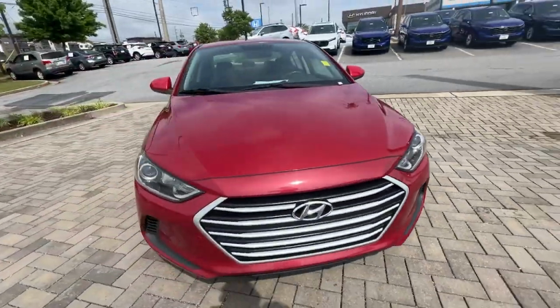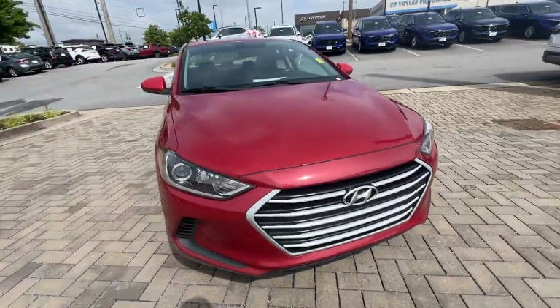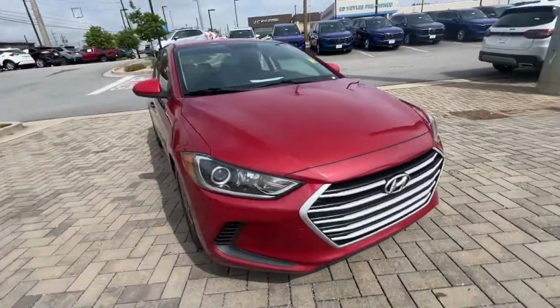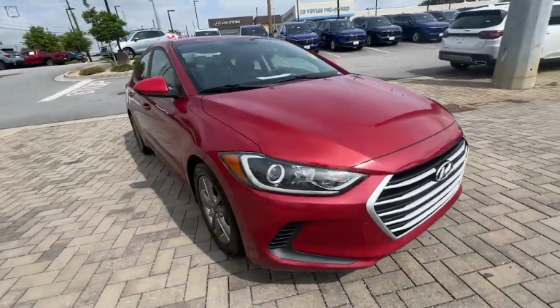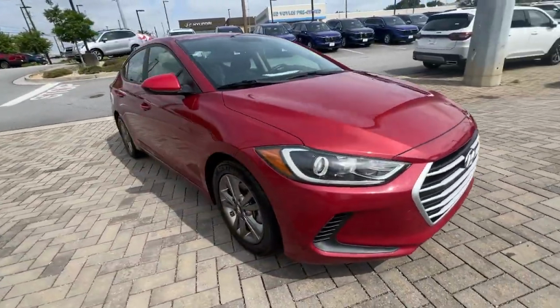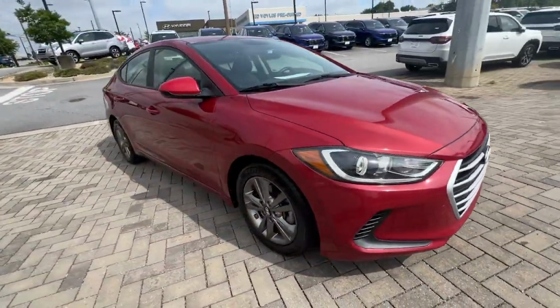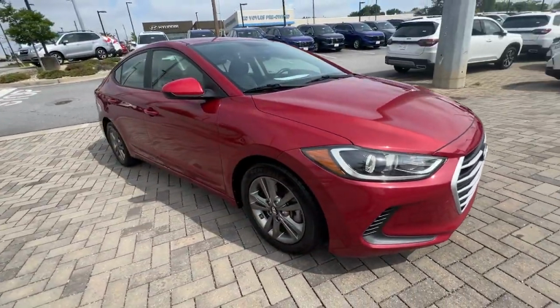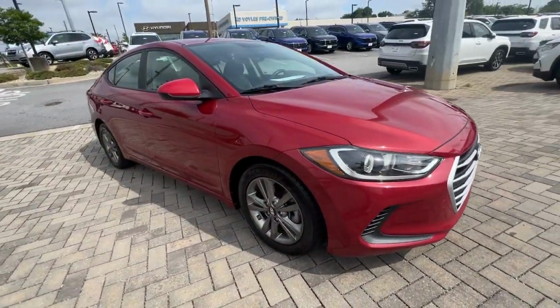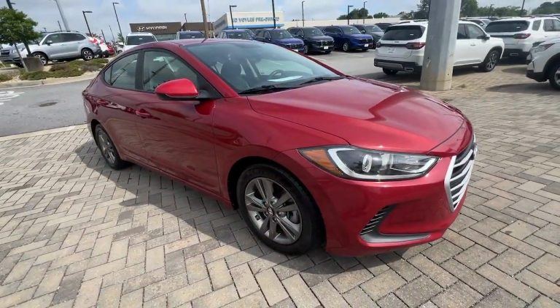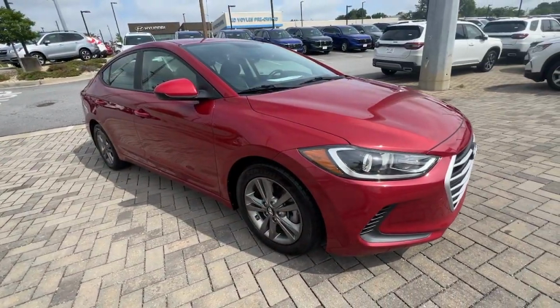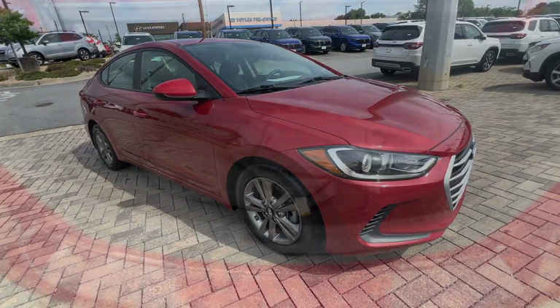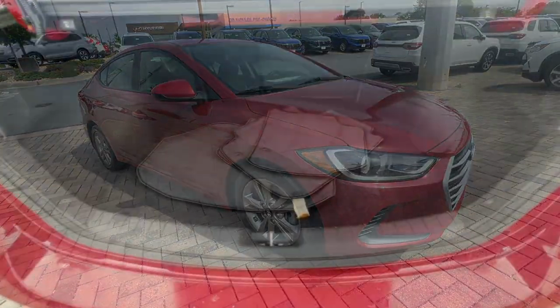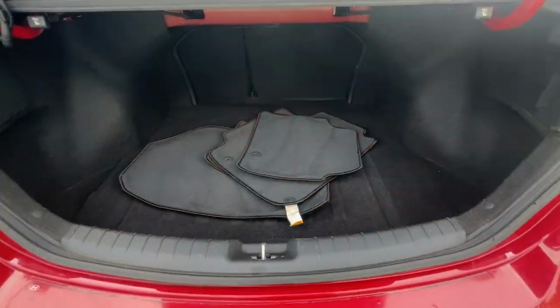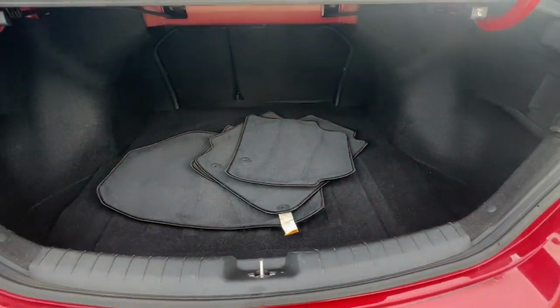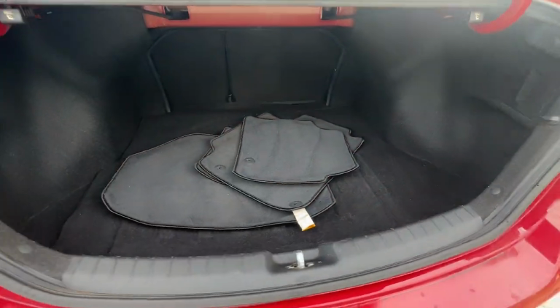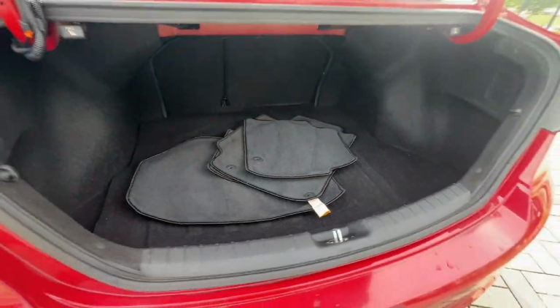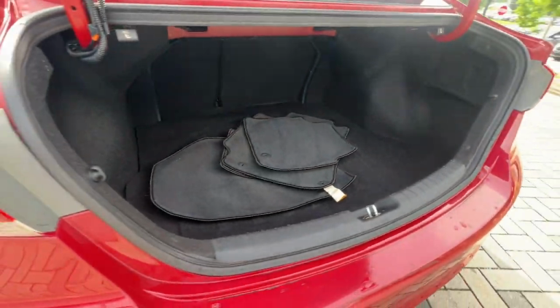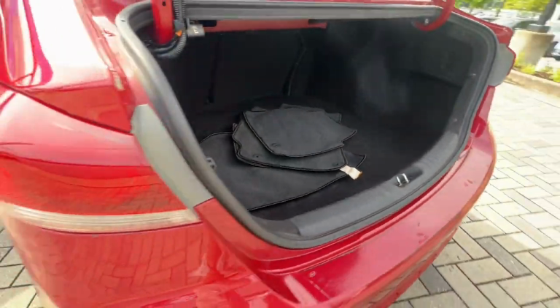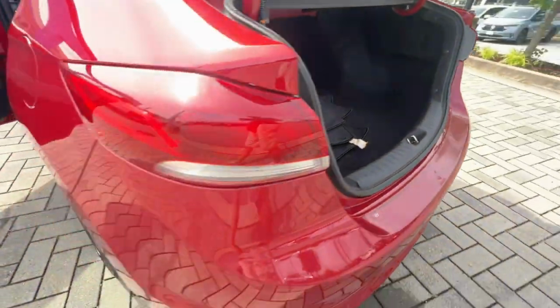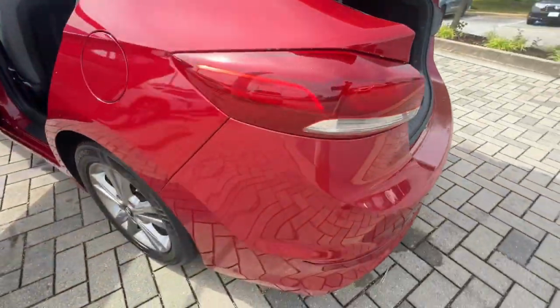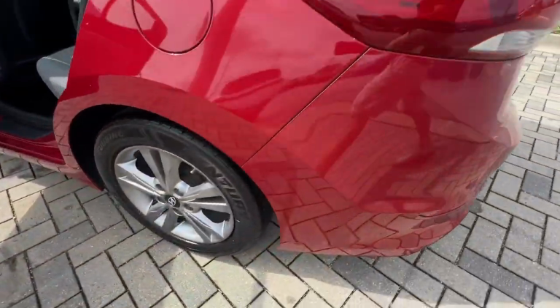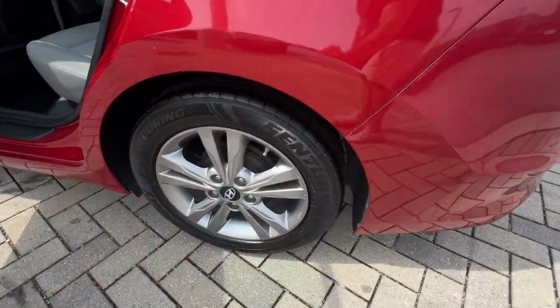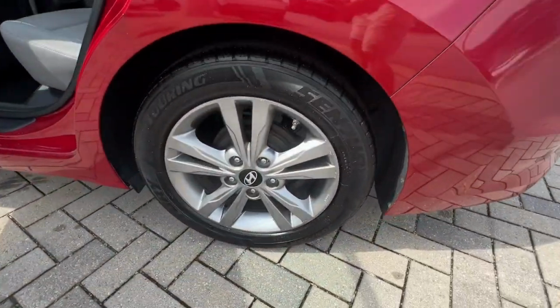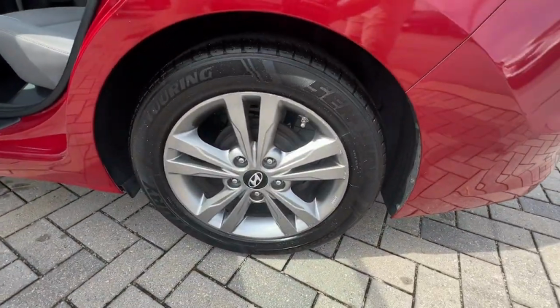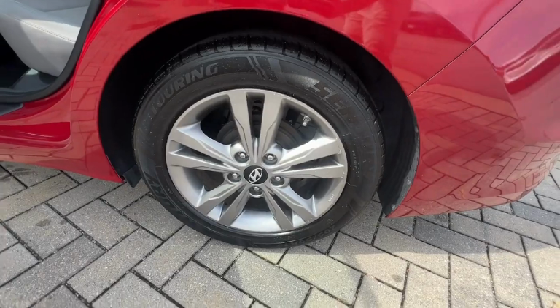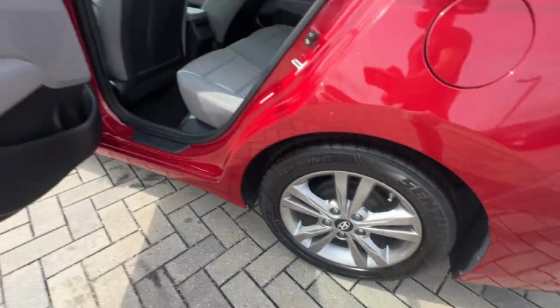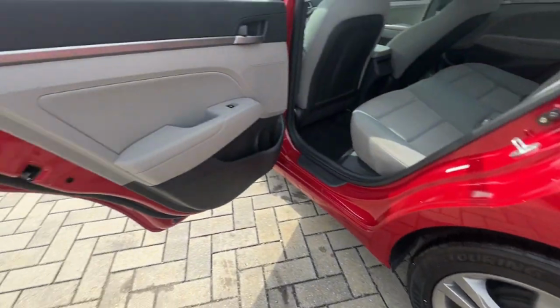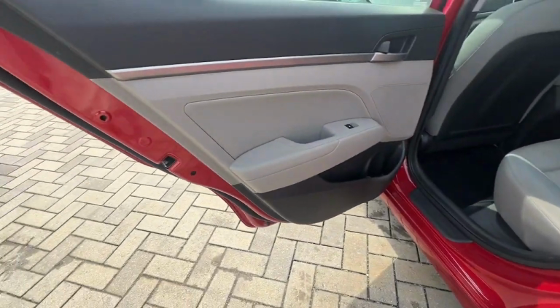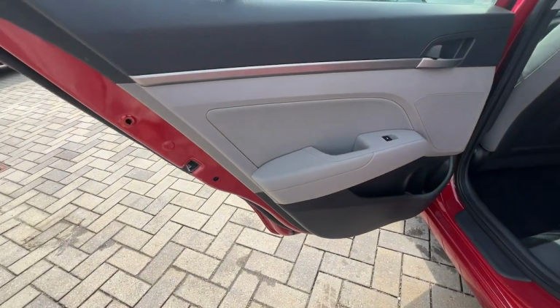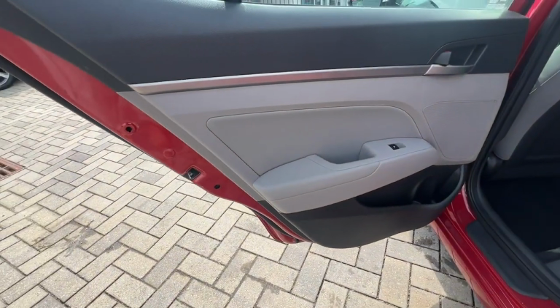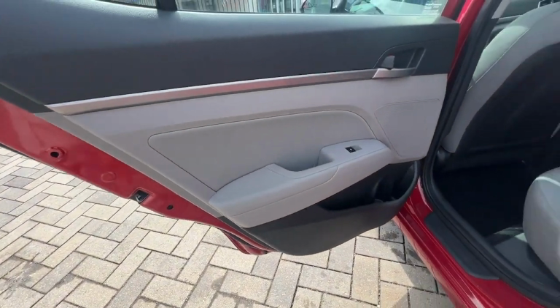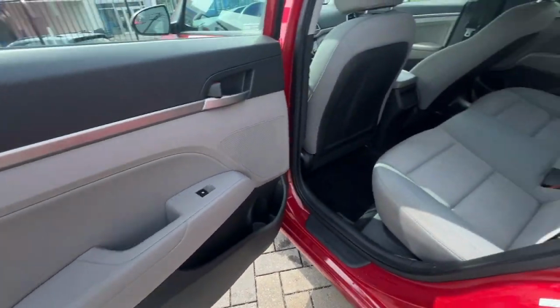From its sculpted modern looks to its refined ride and tech-savvy approach to safety and infotainment, this compact sedan represents an exceptional value. These are just some of the great options this vehicle comes with.